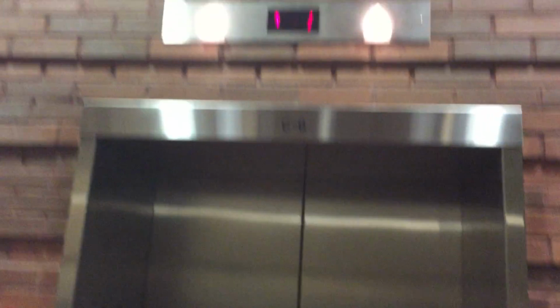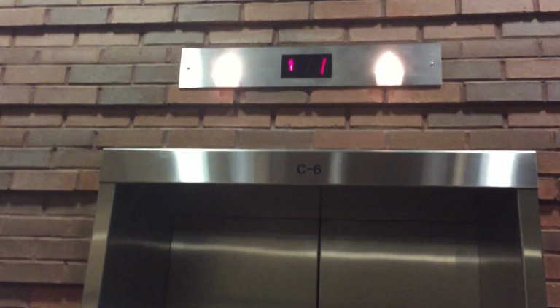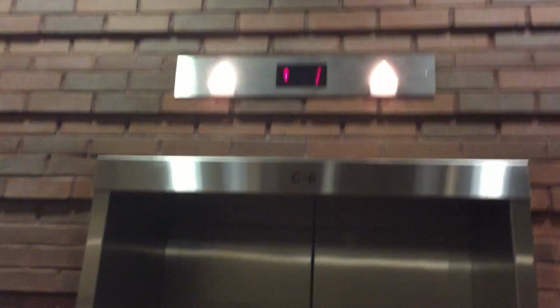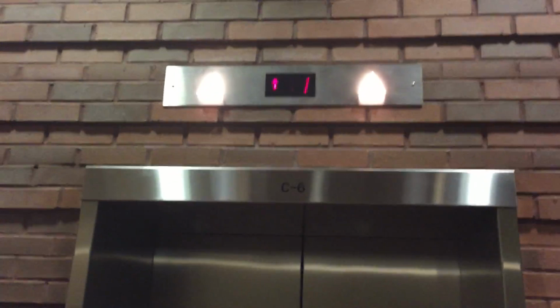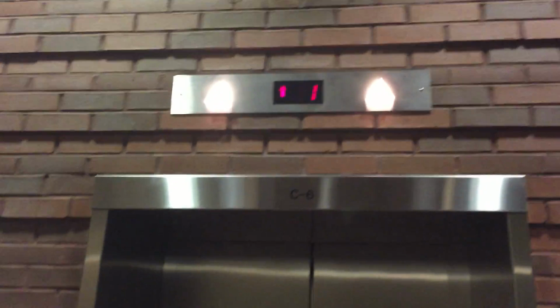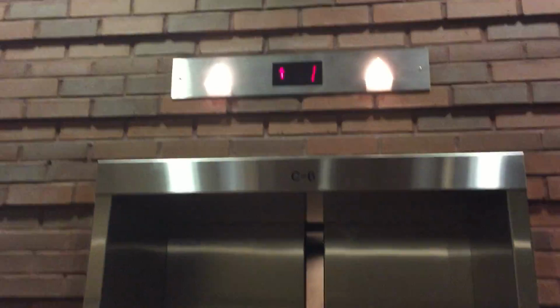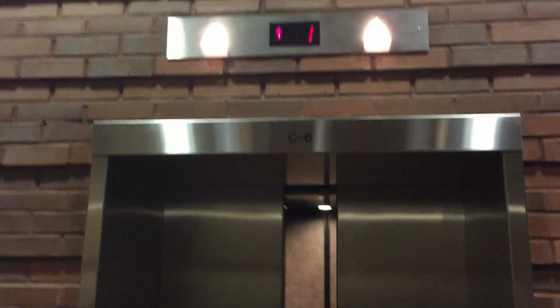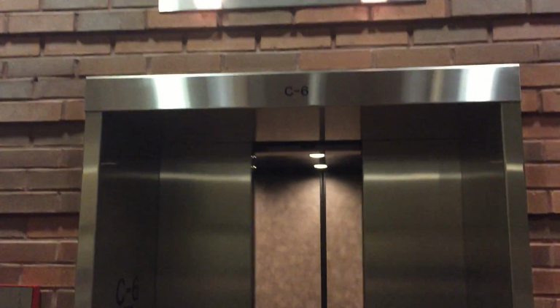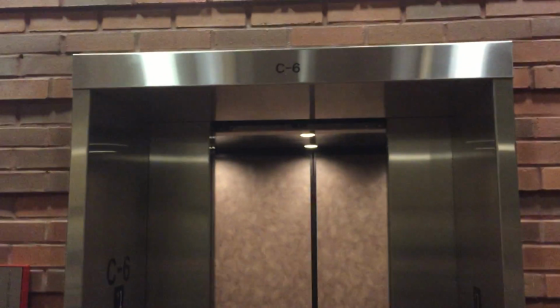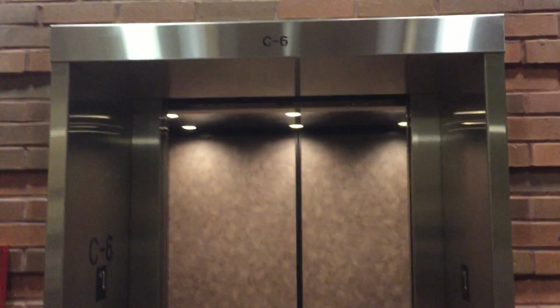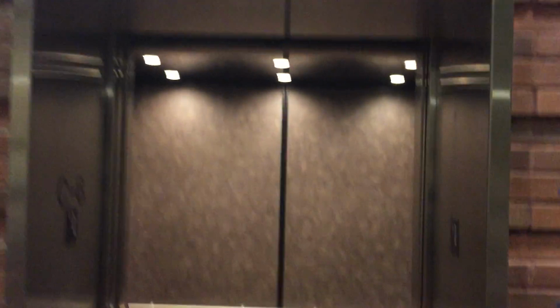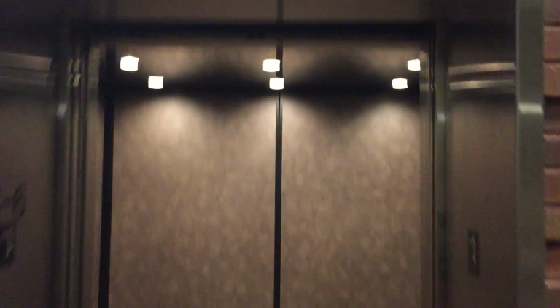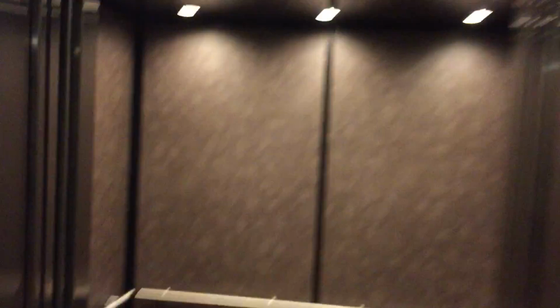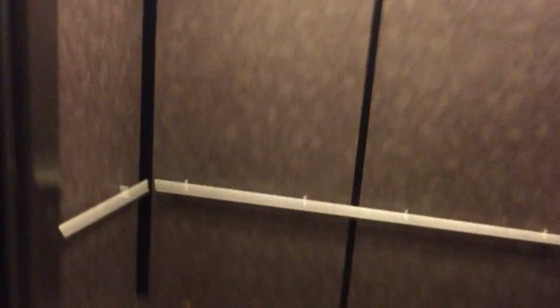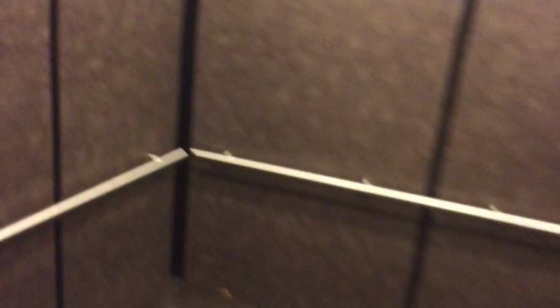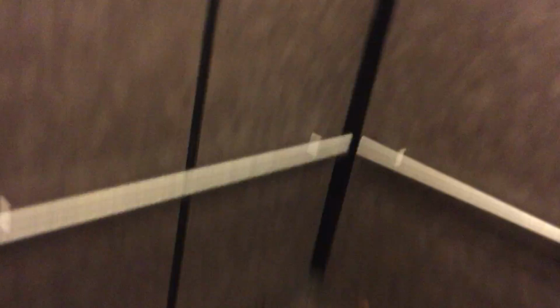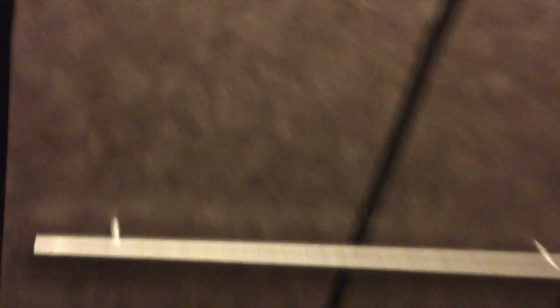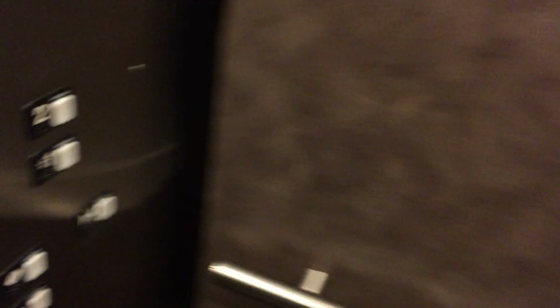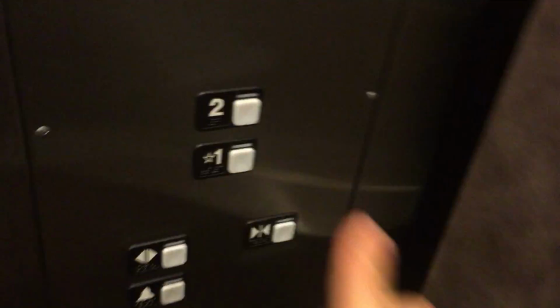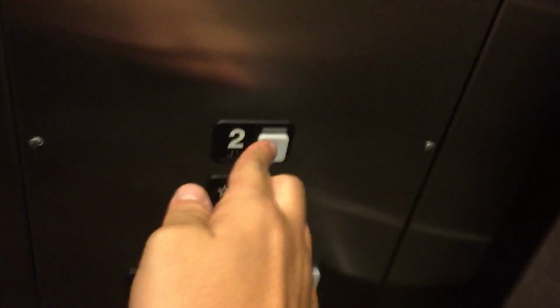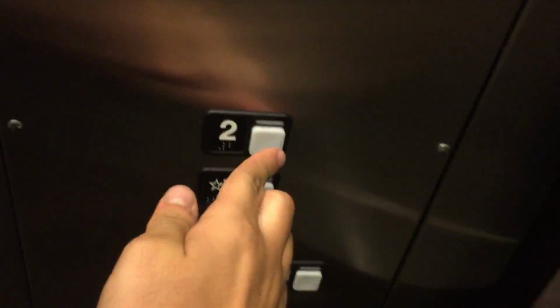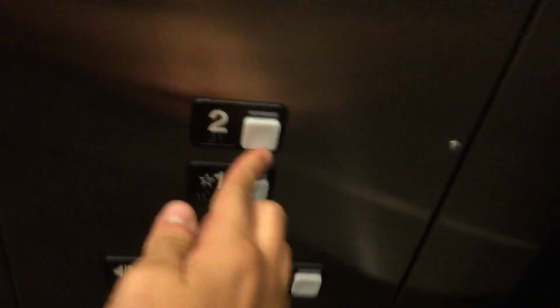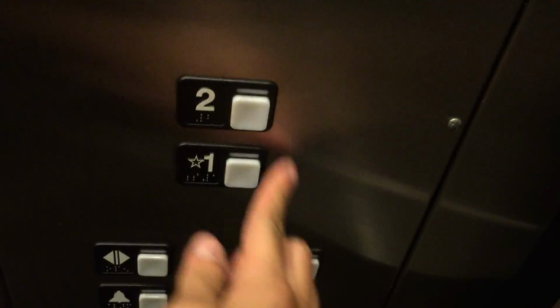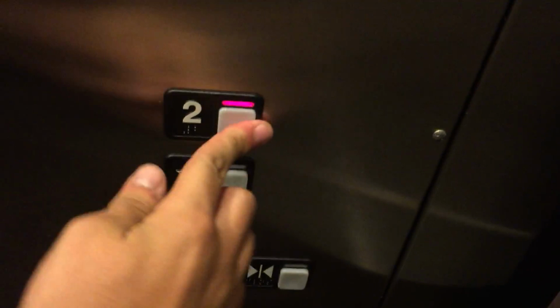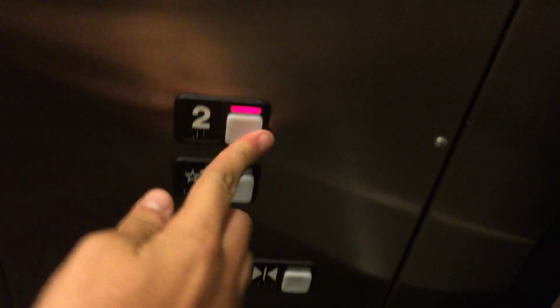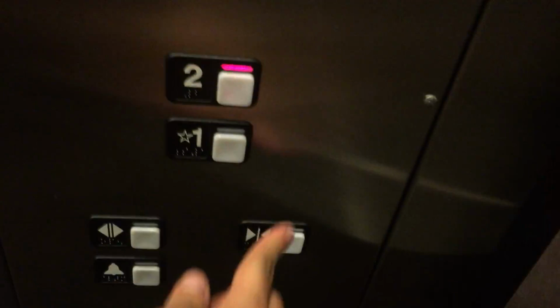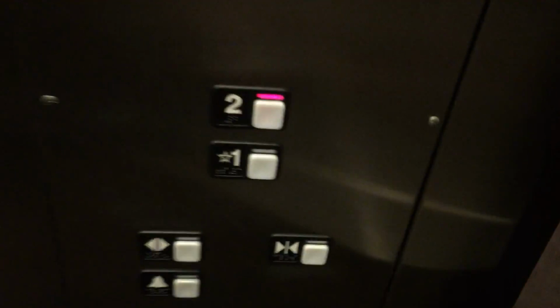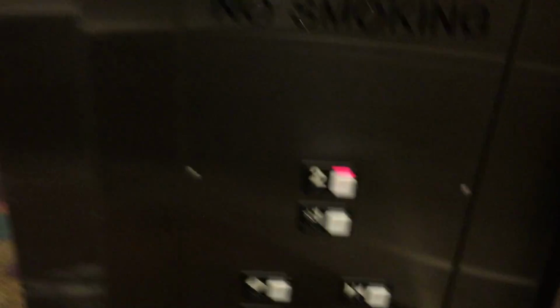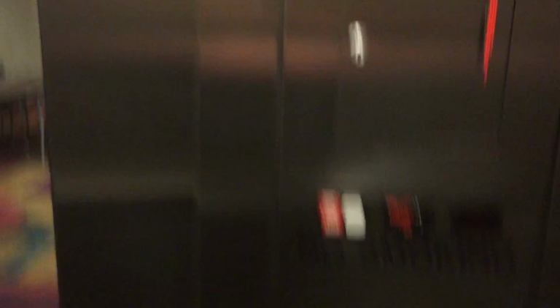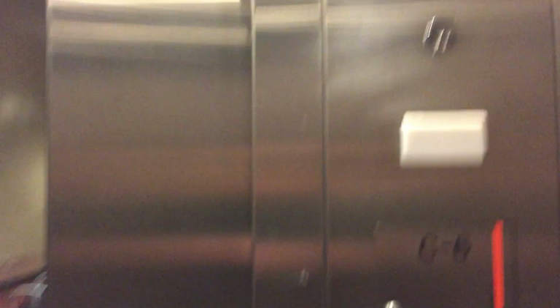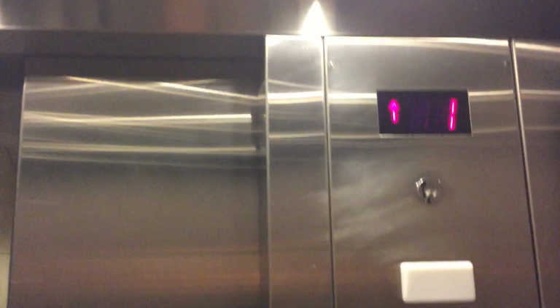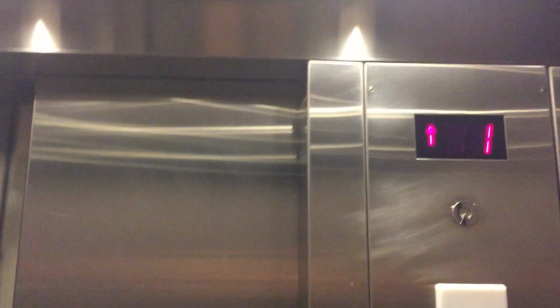Here it is. Nope, it's not a glass elevator. Got the mesh button down to get it to work.